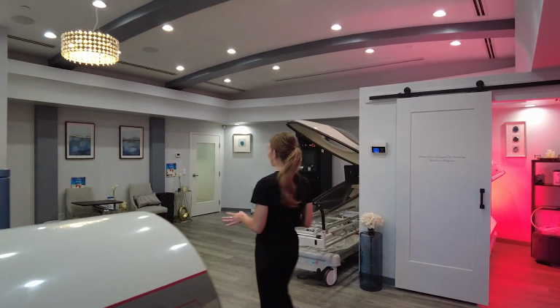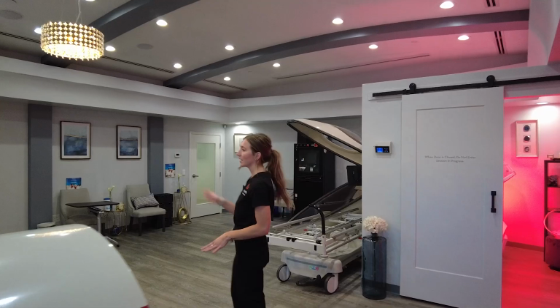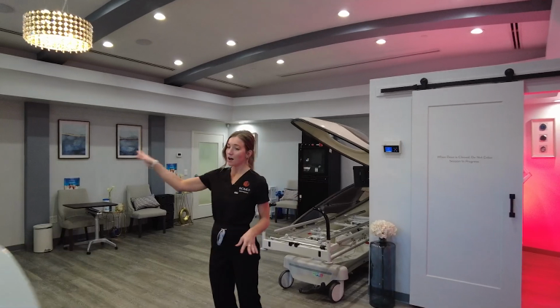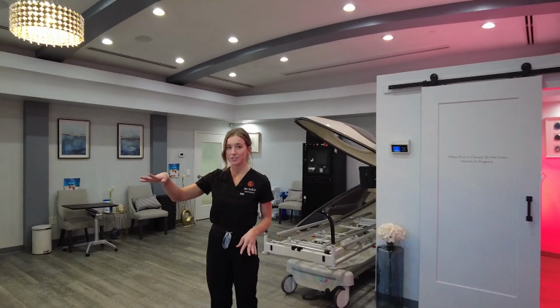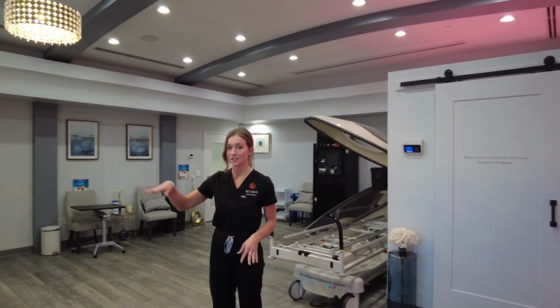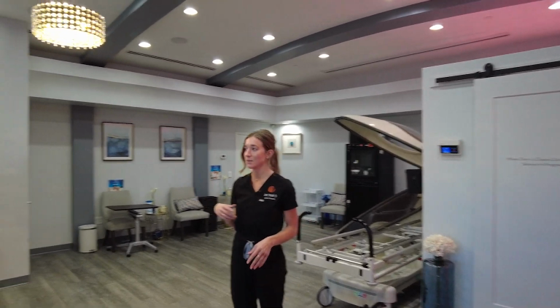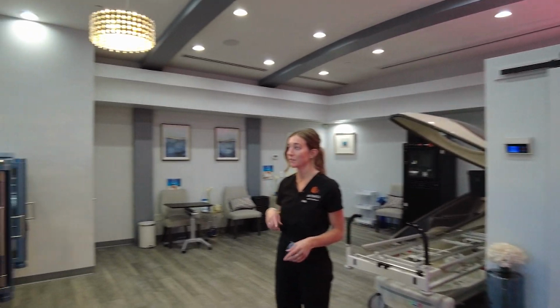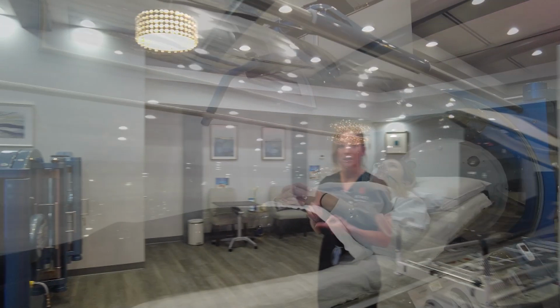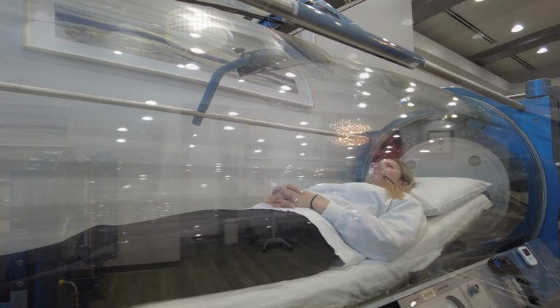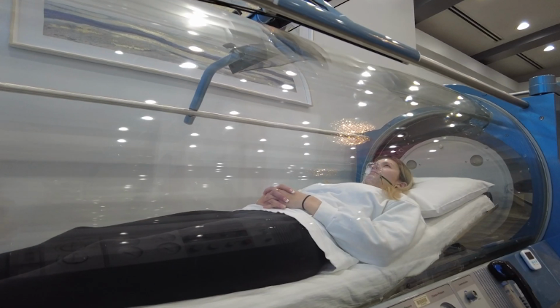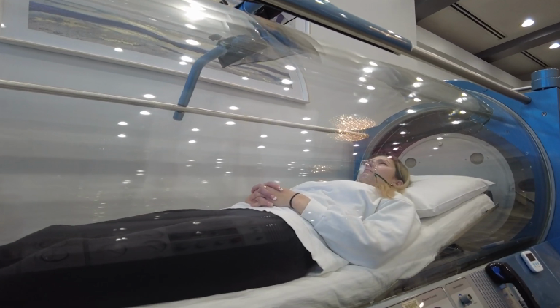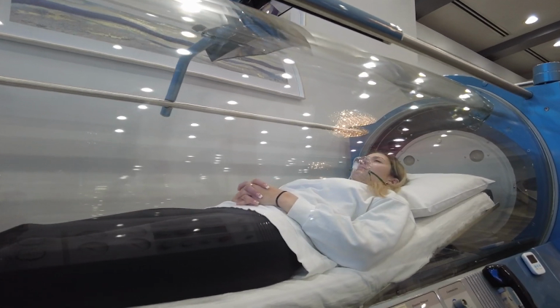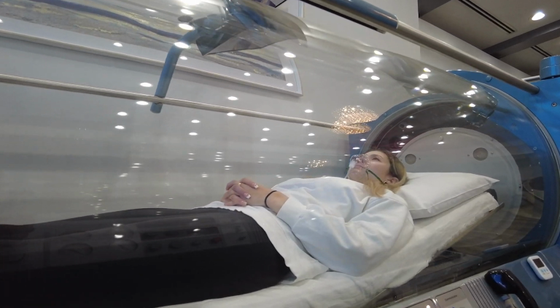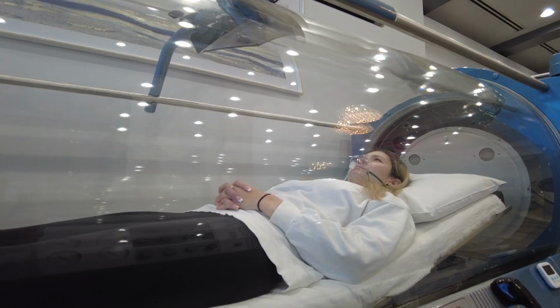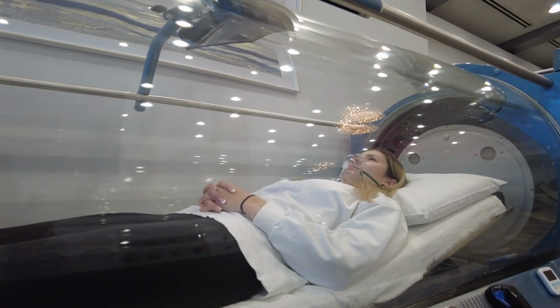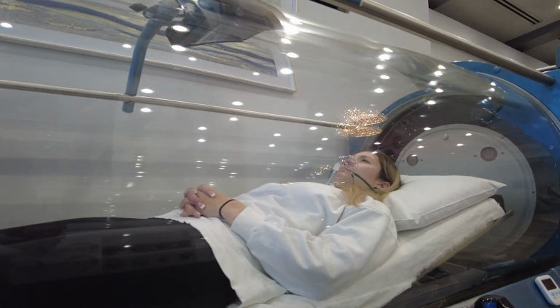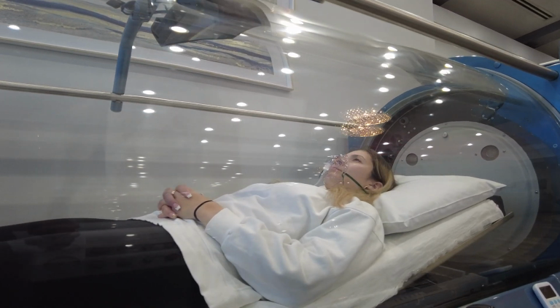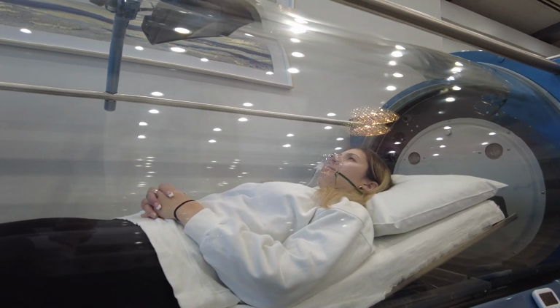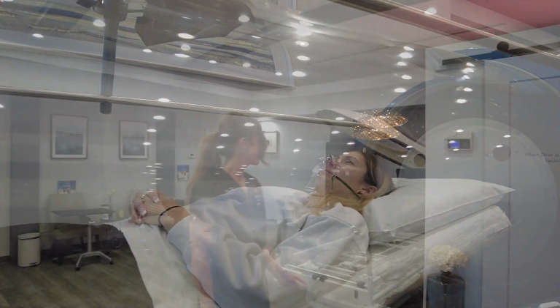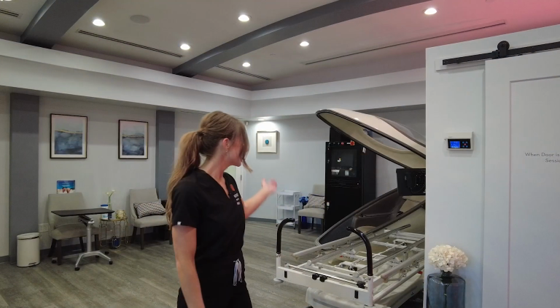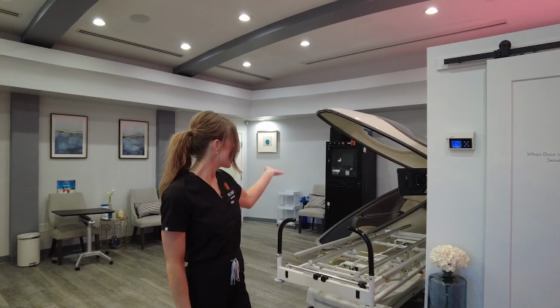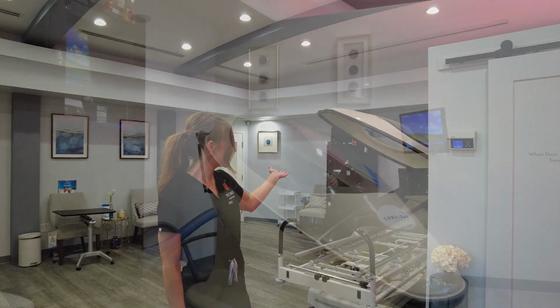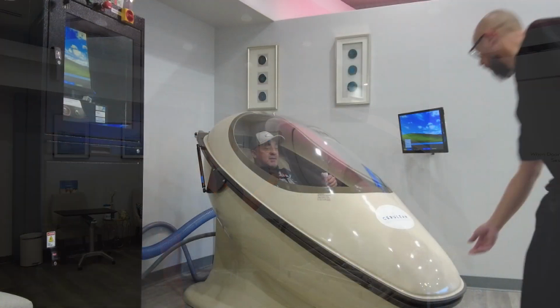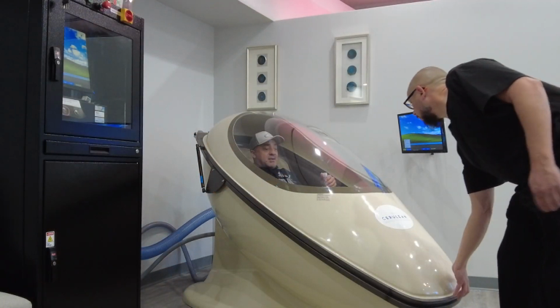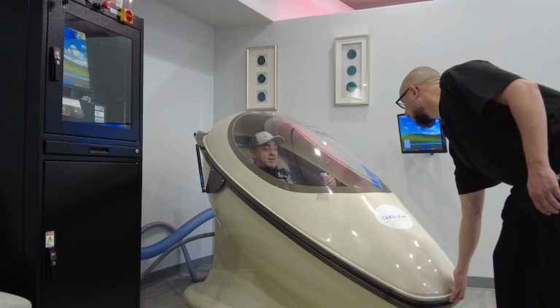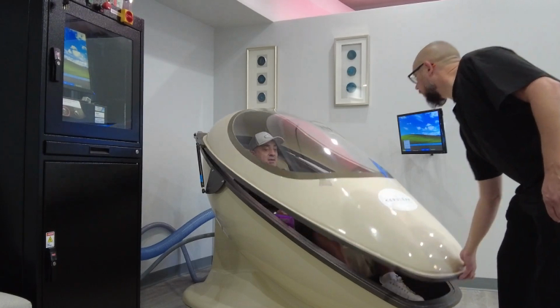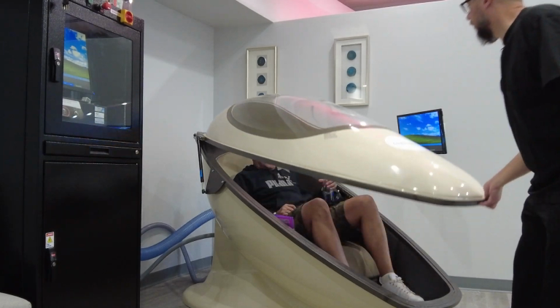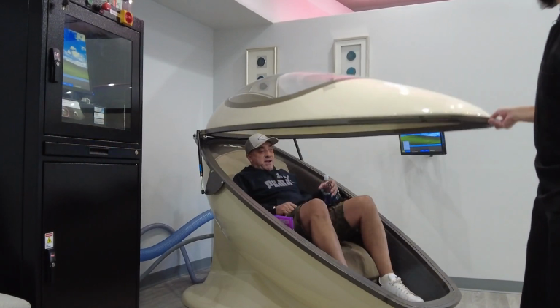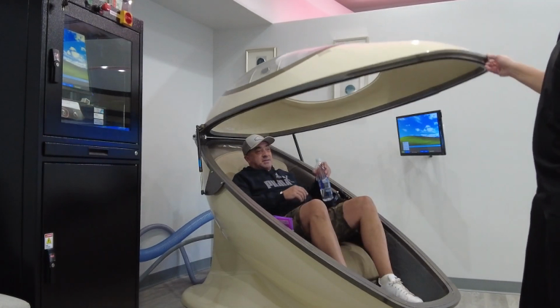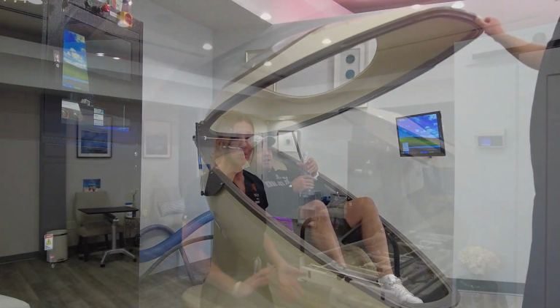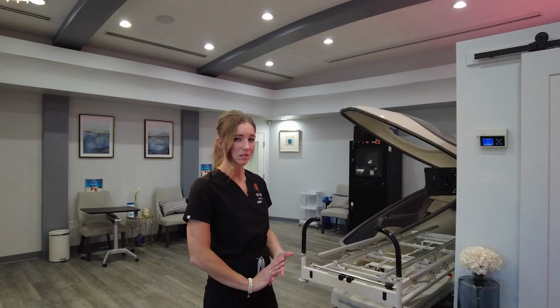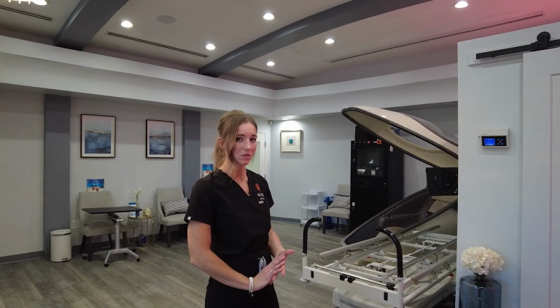We have a few different options for hyperbaric — all hard shells. They're great for concussions, post surgery, and any type of healing that's needed. Here is our atmospheric training; it'll bring you above and below sea level. A lot of our pro boxers will use it for training purposes.